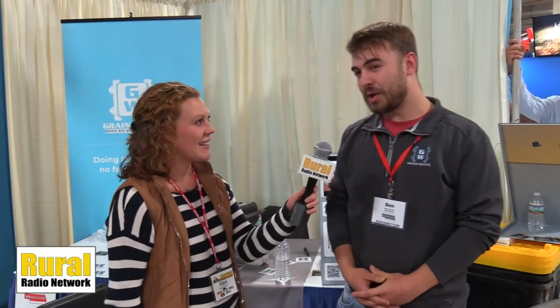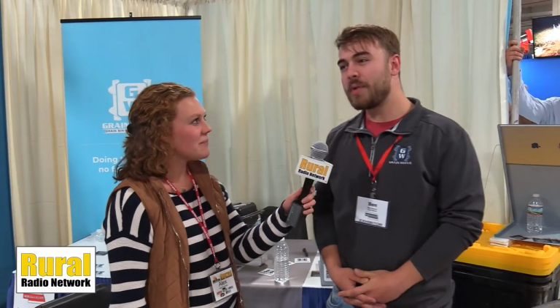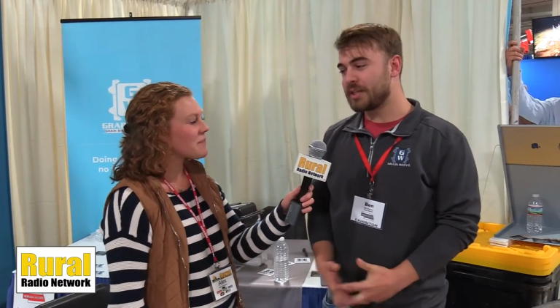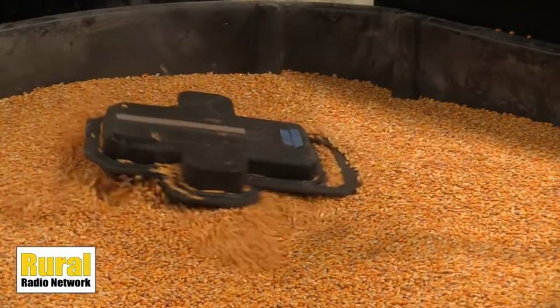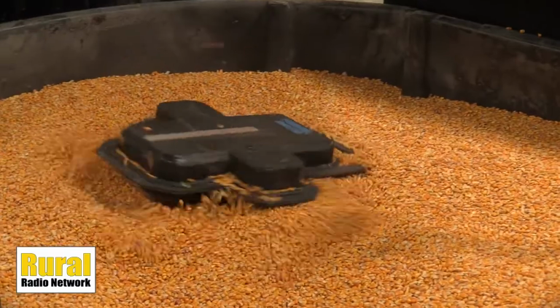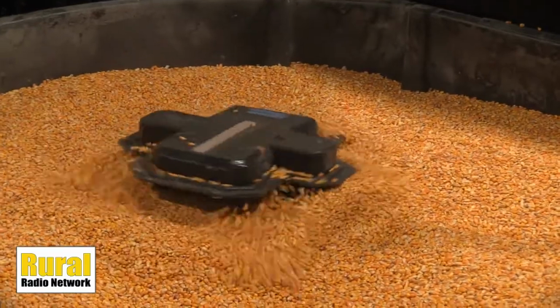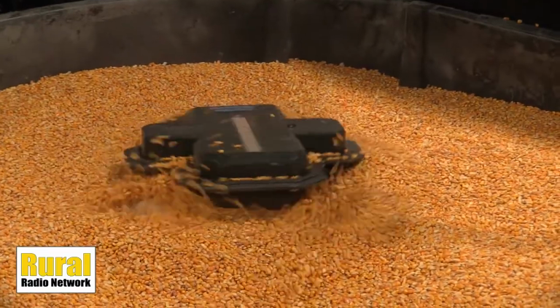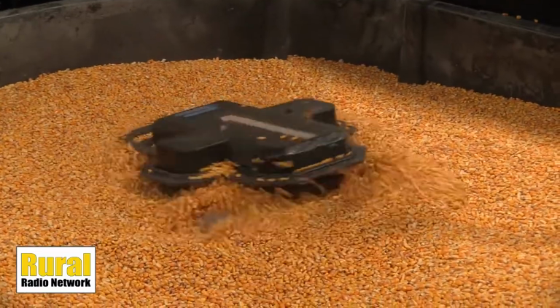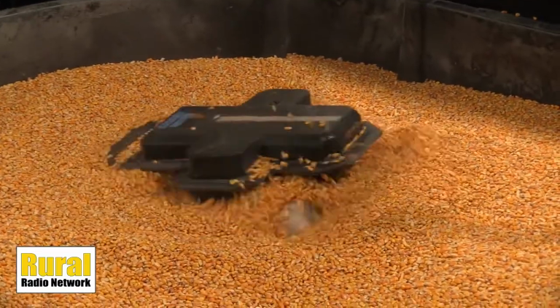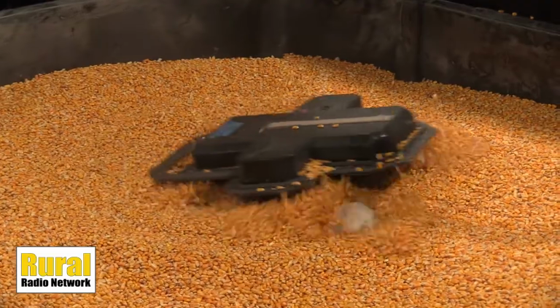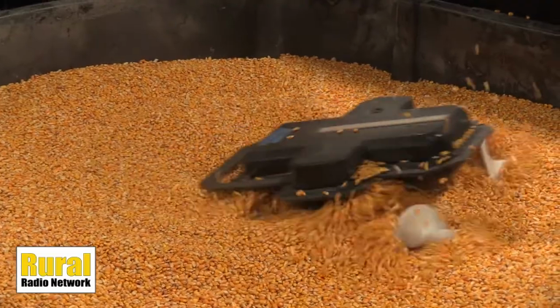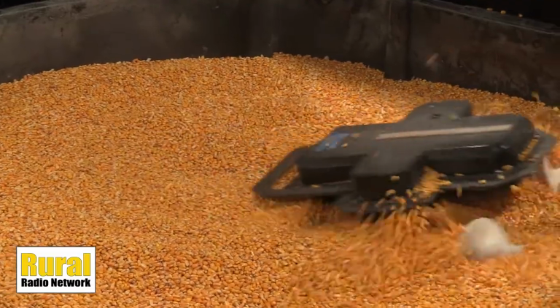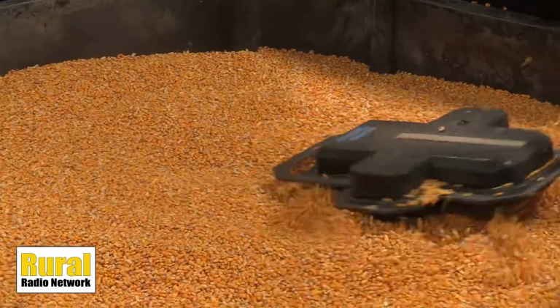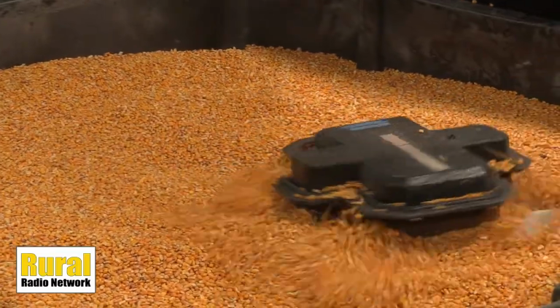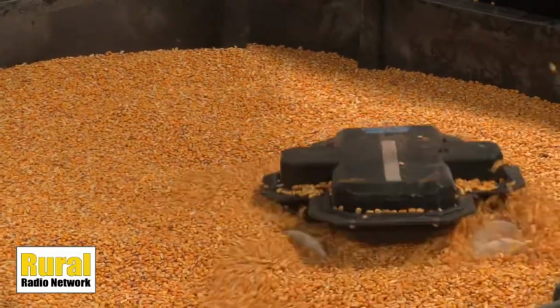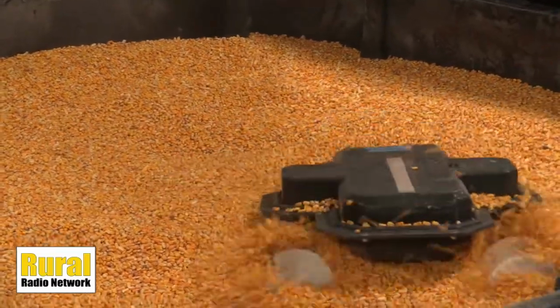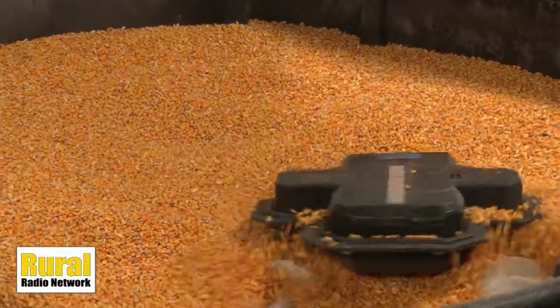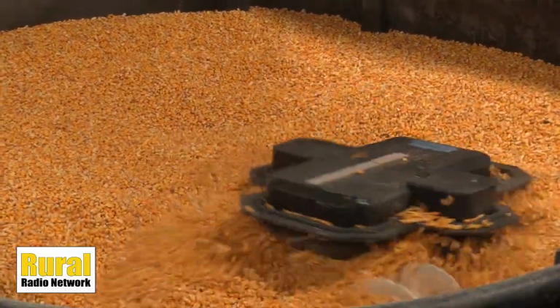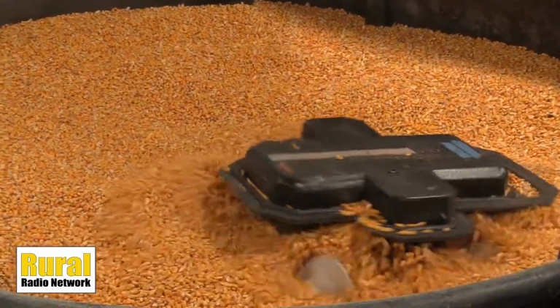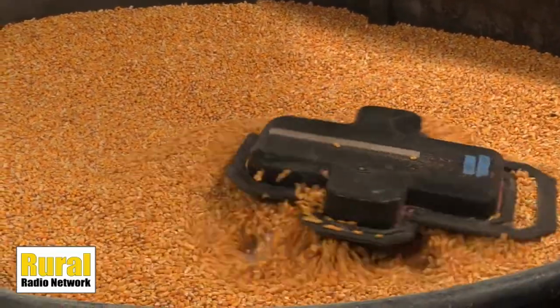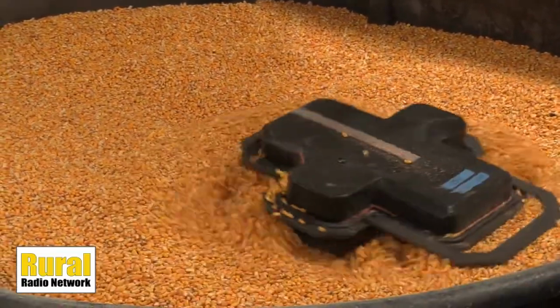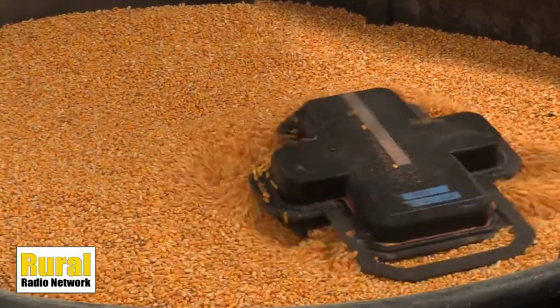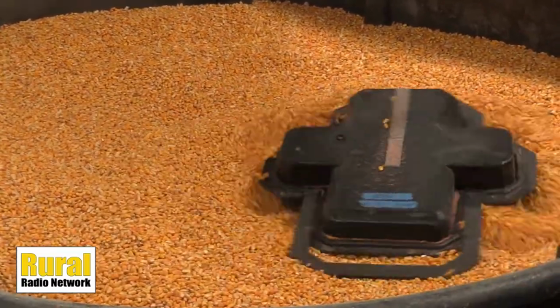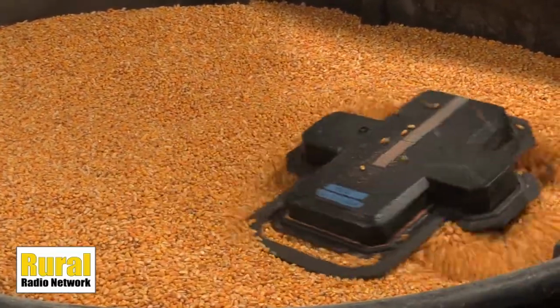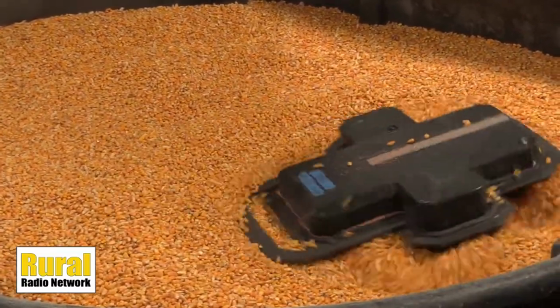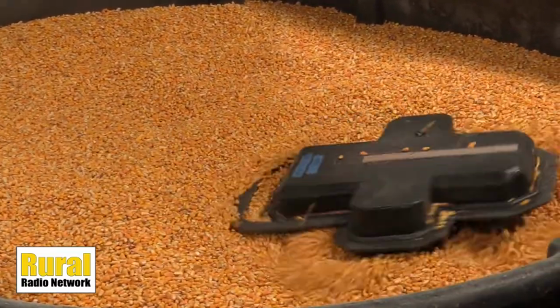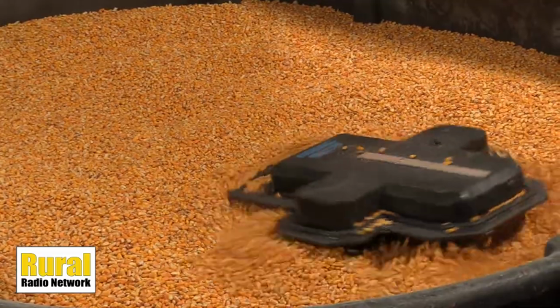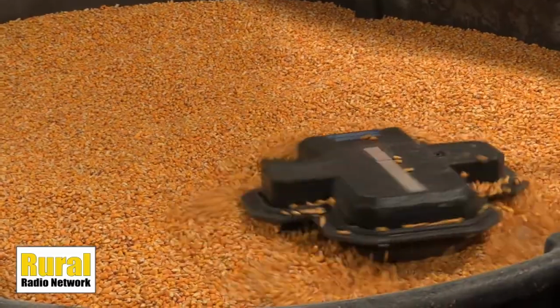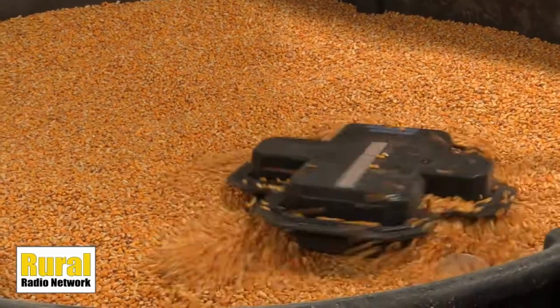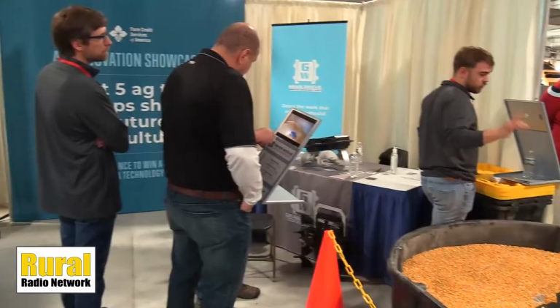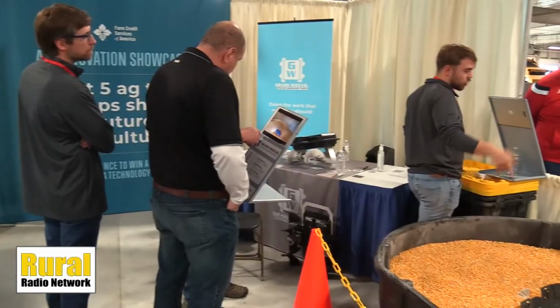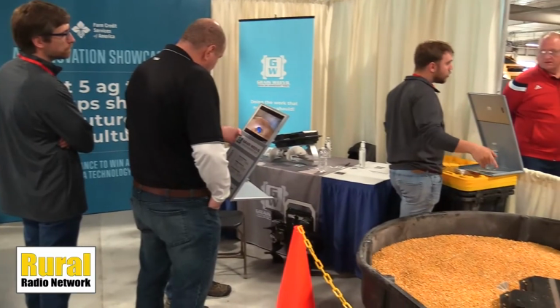Grain Weevil is a grain bin safety and management robot that we have designed to keep farmers out of the grain bins and replace all the work that they're doing with a shovel or a rake or a pole inside of the bin.